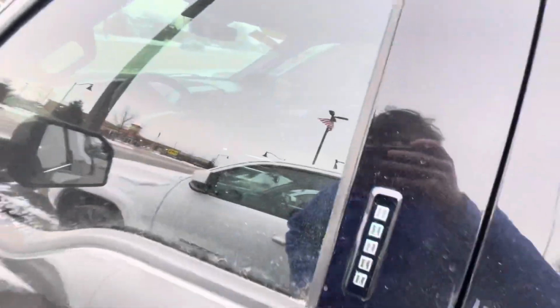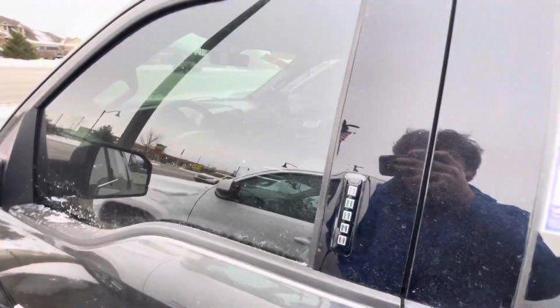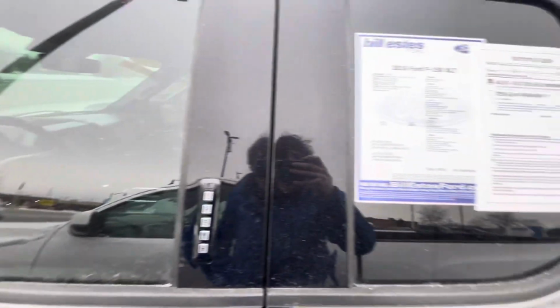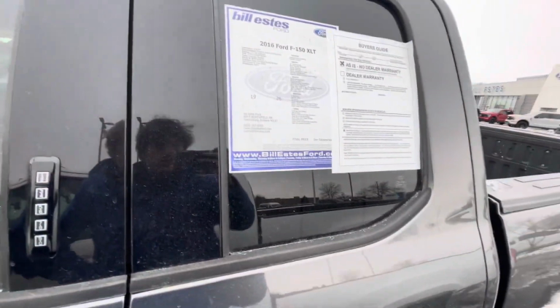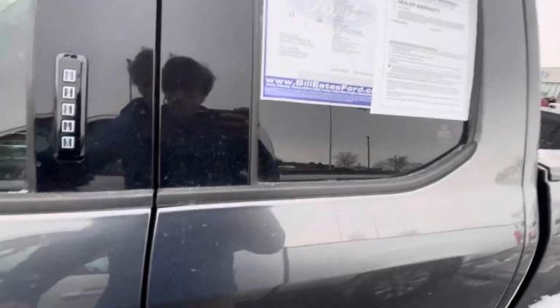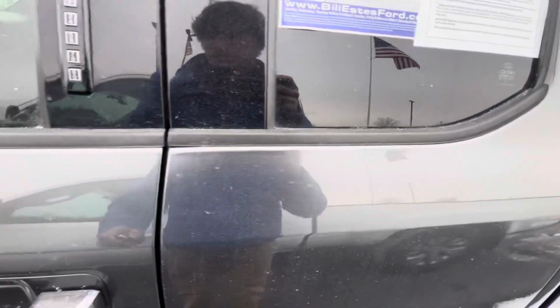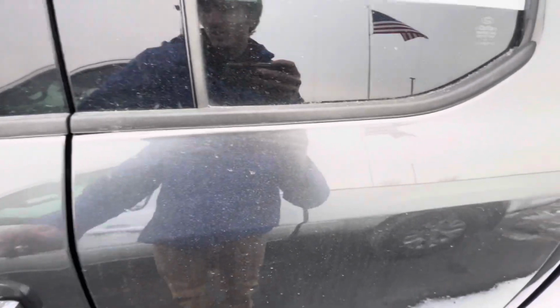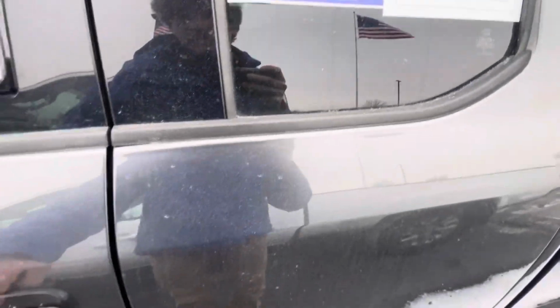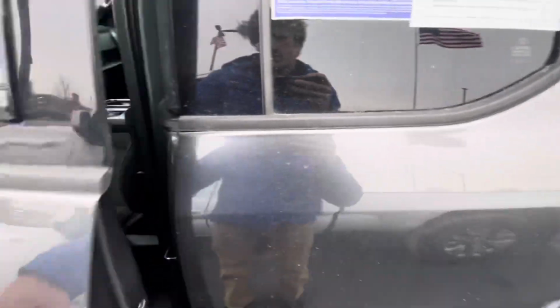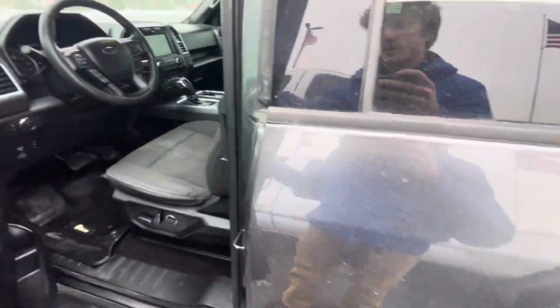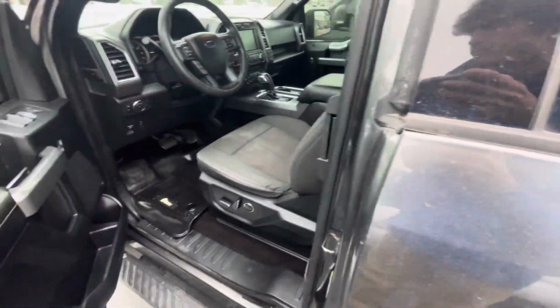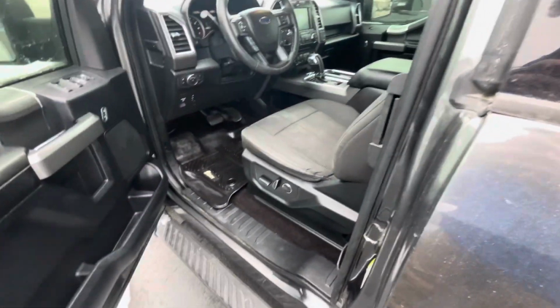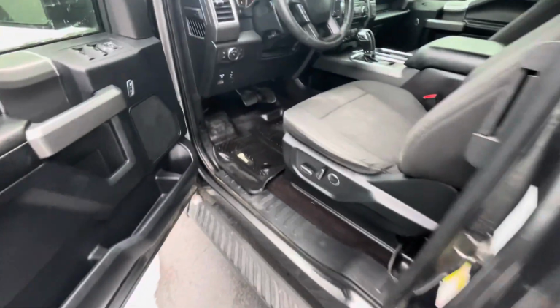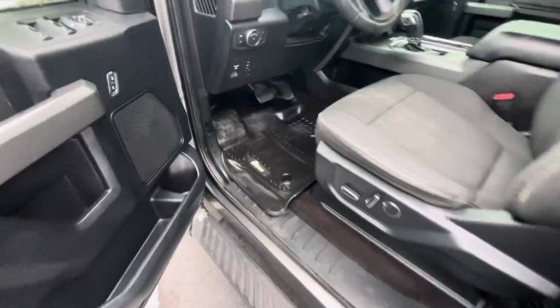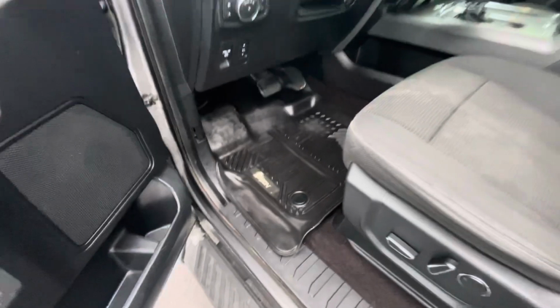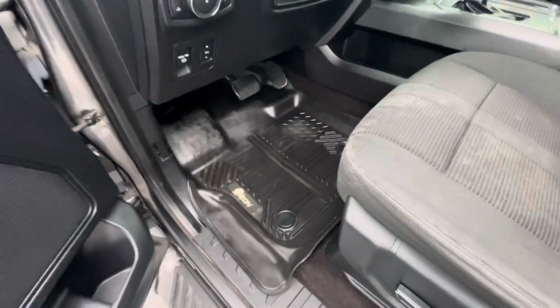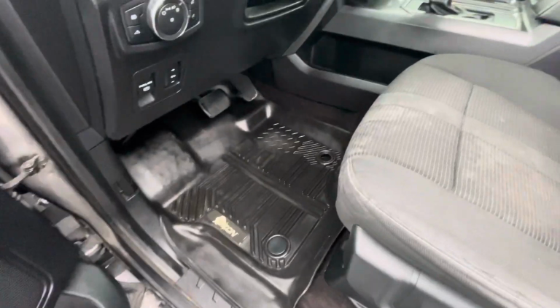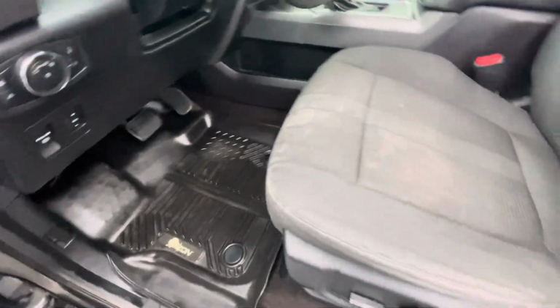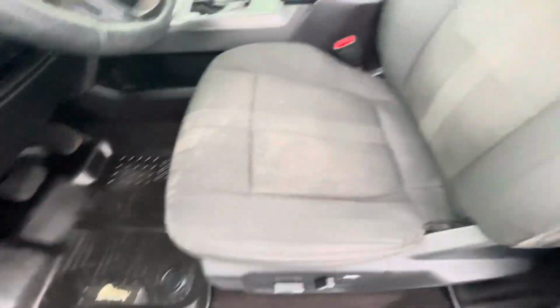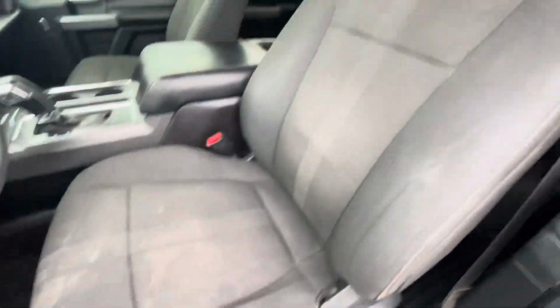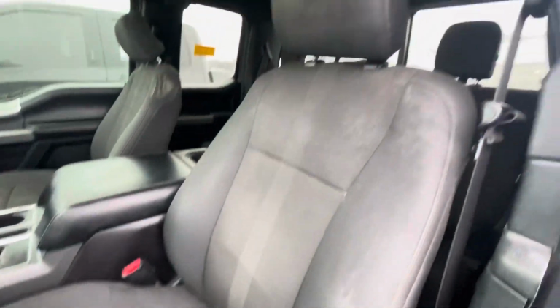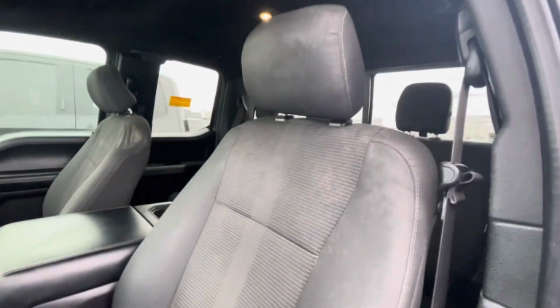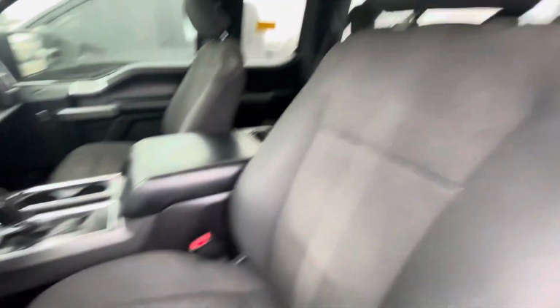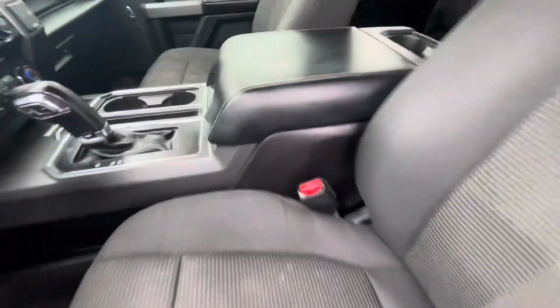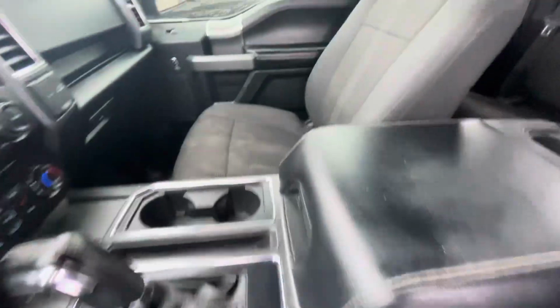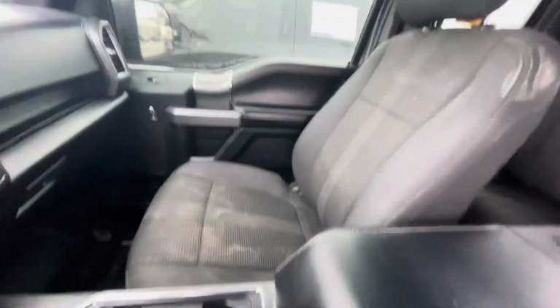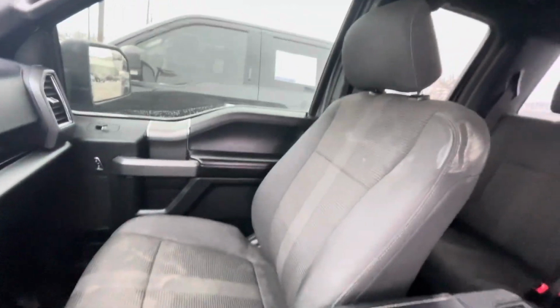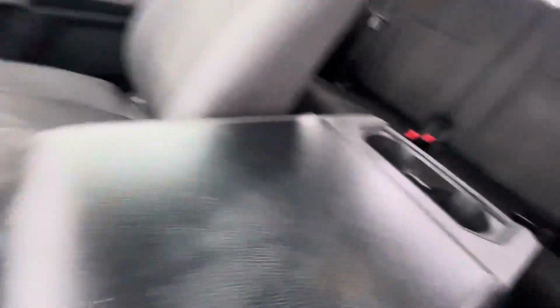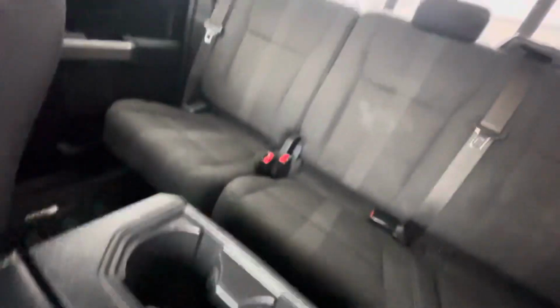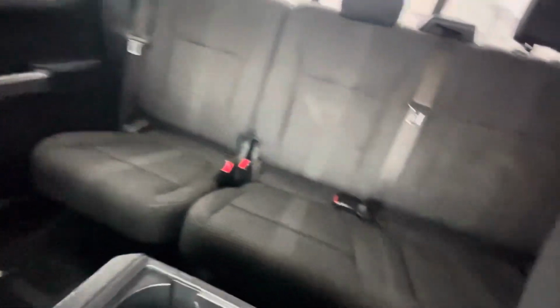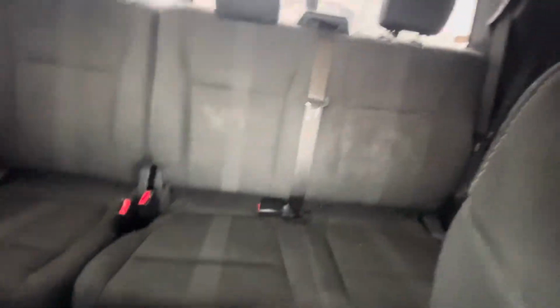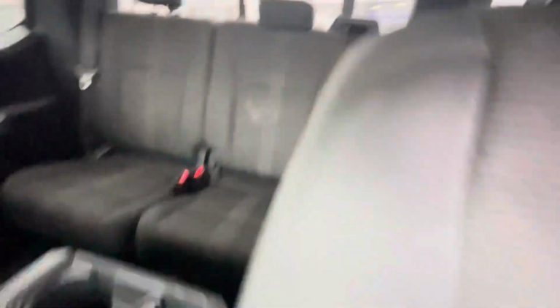It's got nice tinted windows already, which helps shield you from the sun and protect your interior. It's got really nice all-weather mats in it already. Seats look to be in decent shape. It does have the back seats as well.